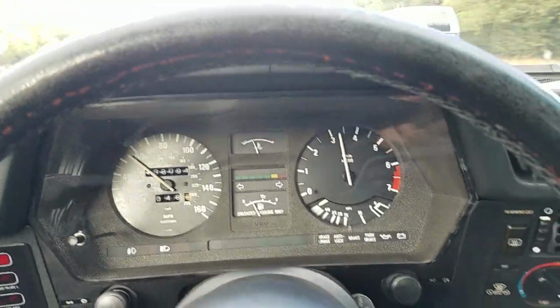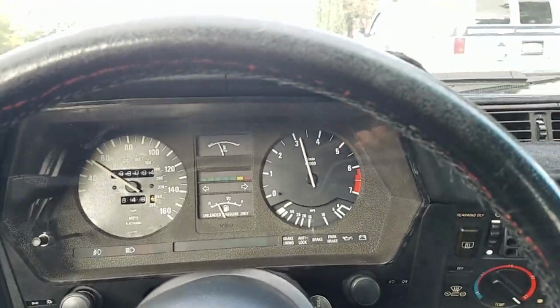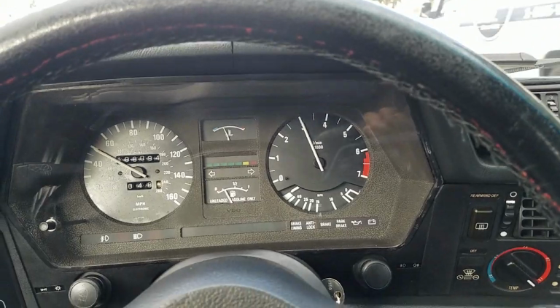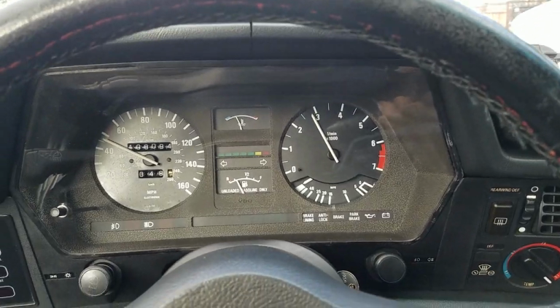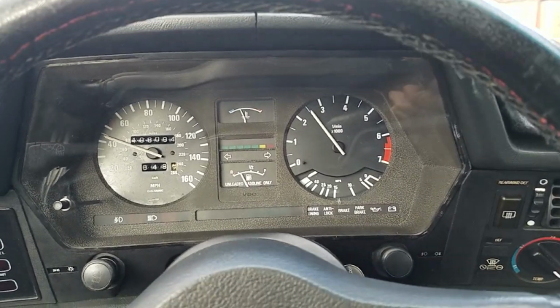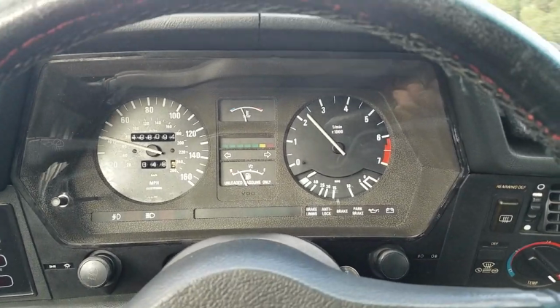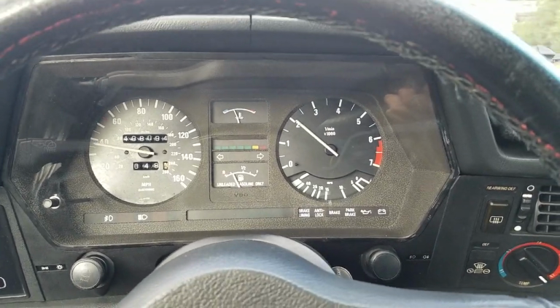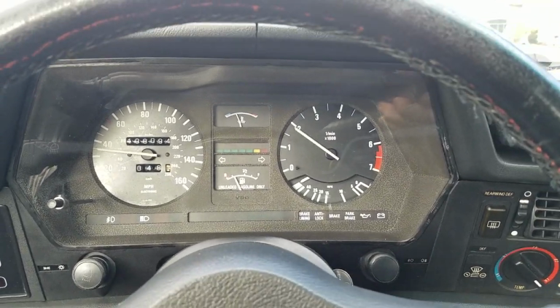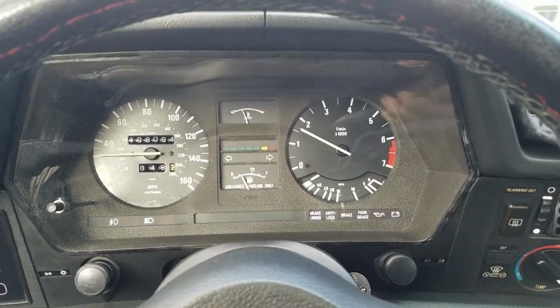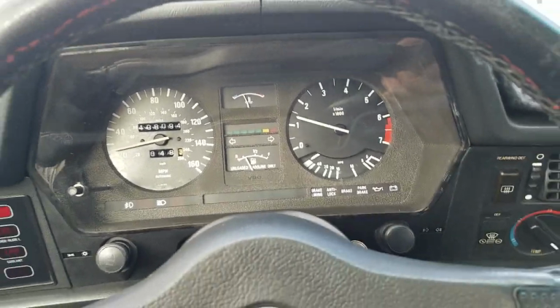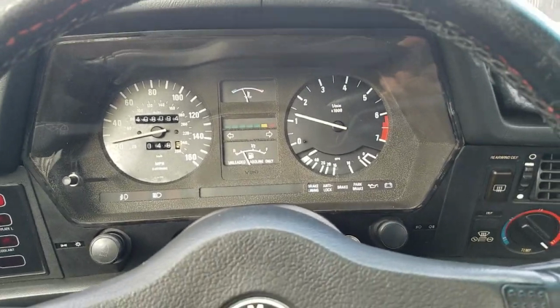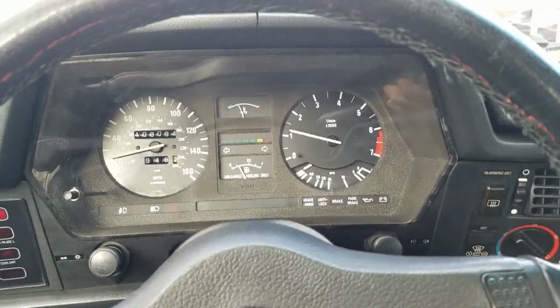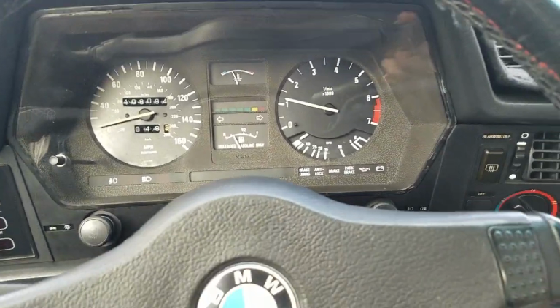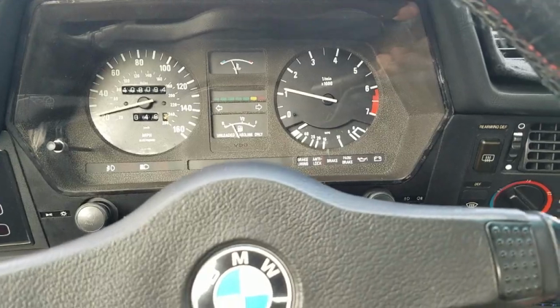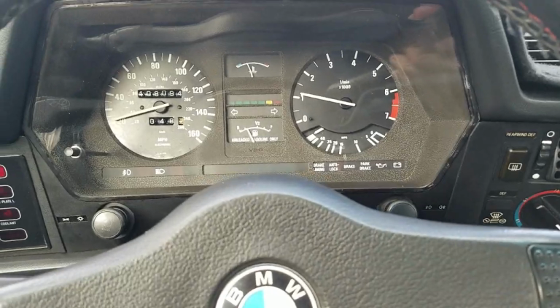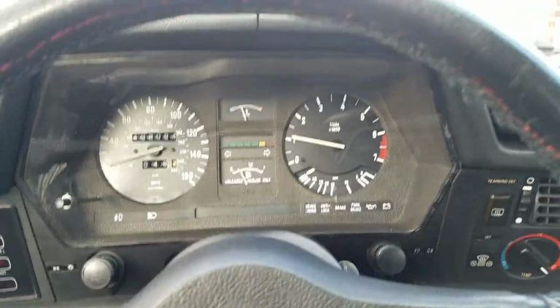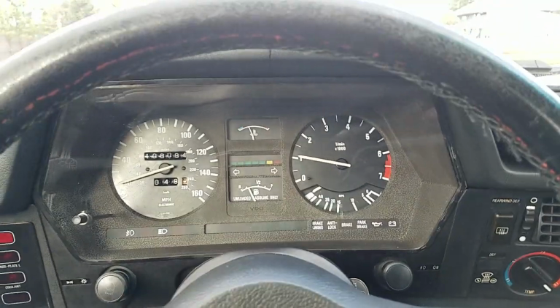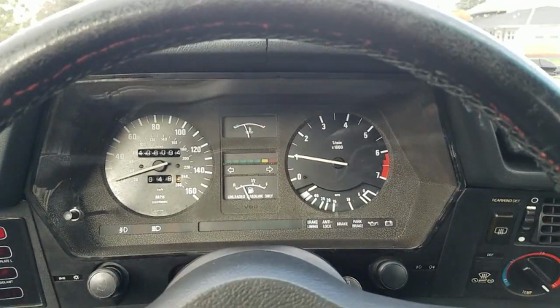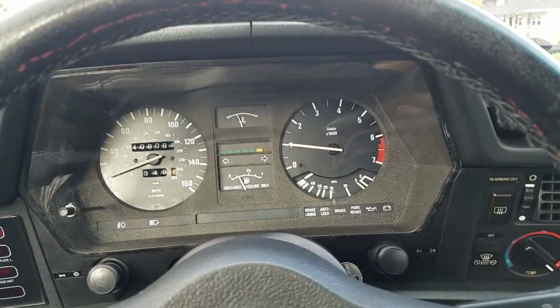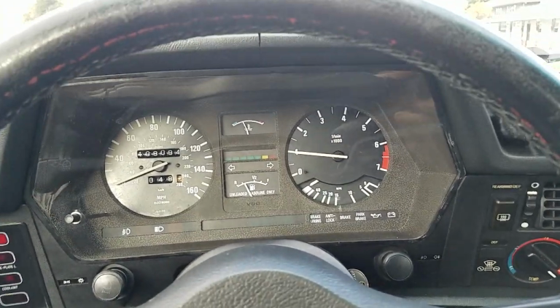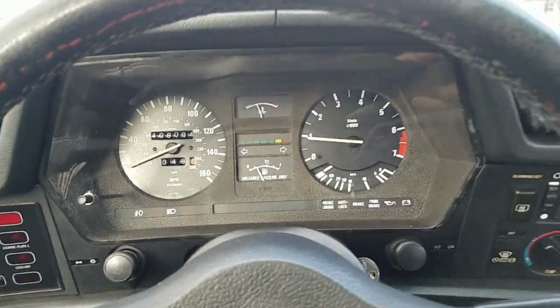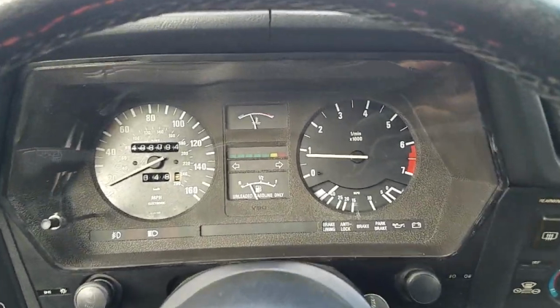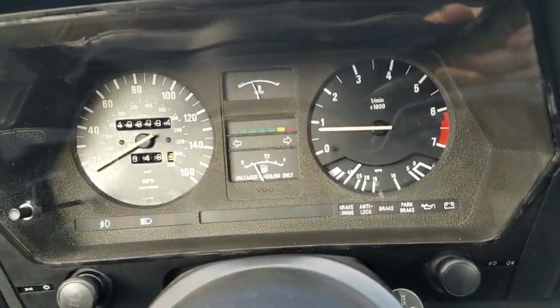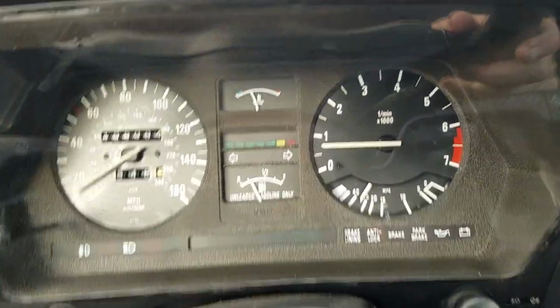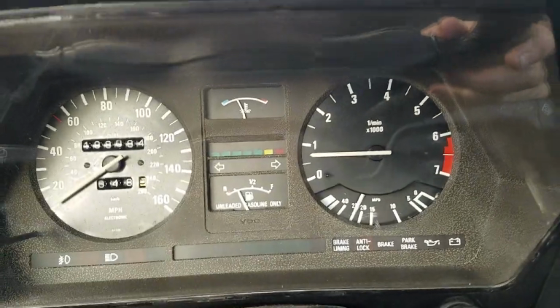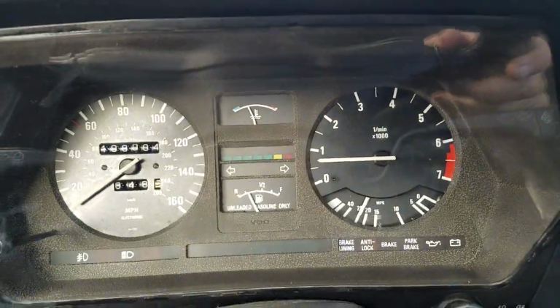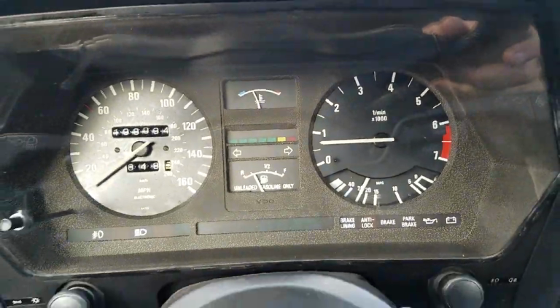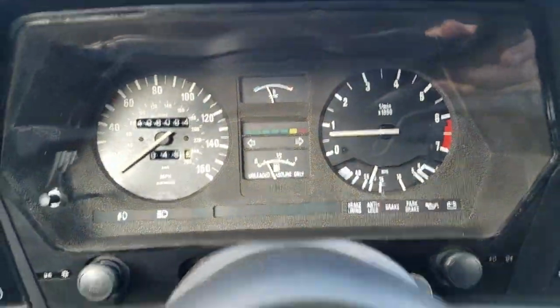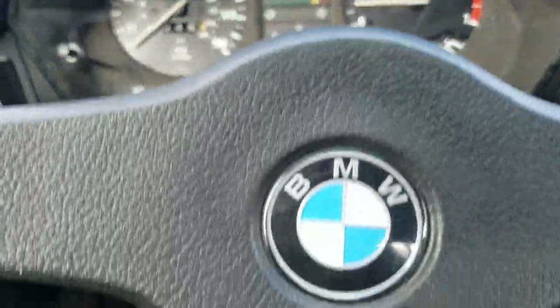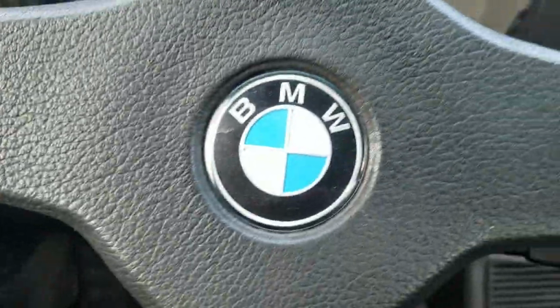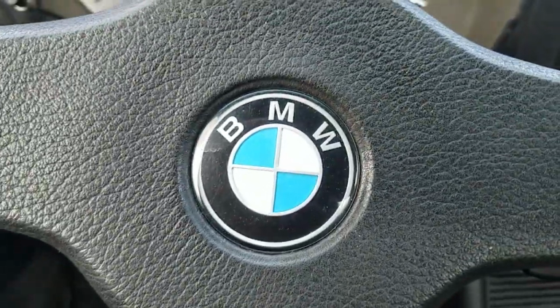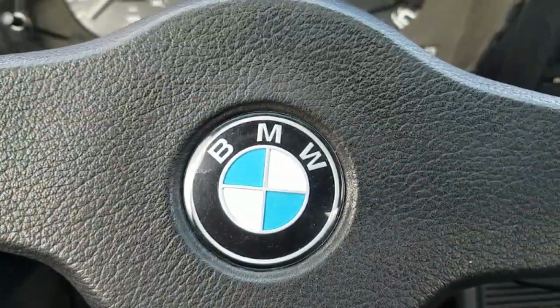Cruising at triple figures, excellent brakes, super pedal feel. Thank you for watching — Evan, 650-350-8828. Thank you.